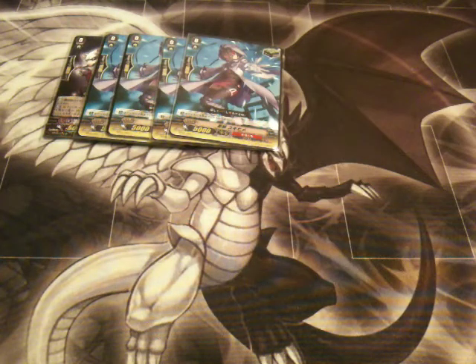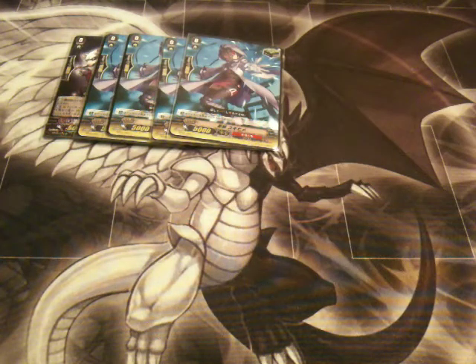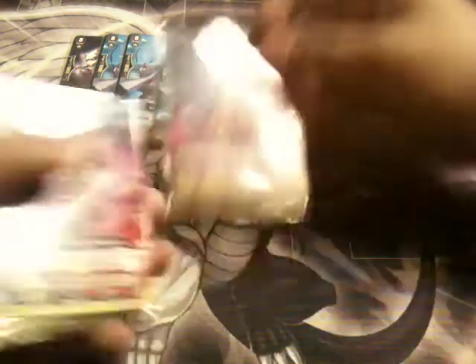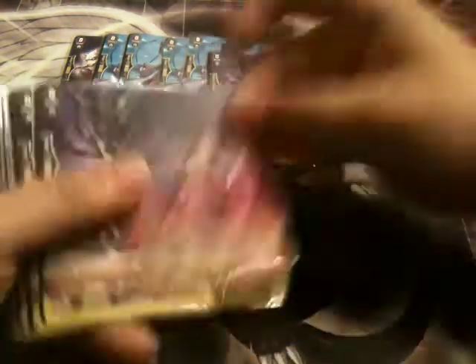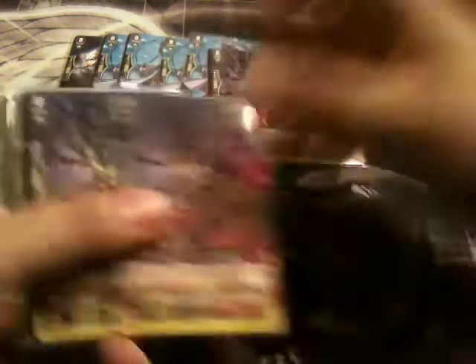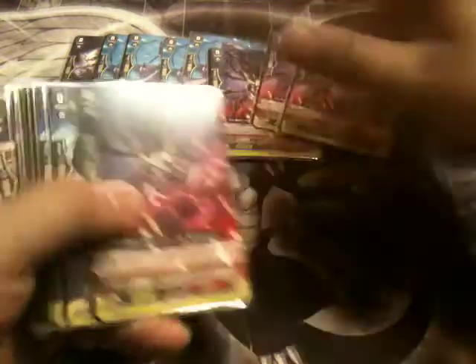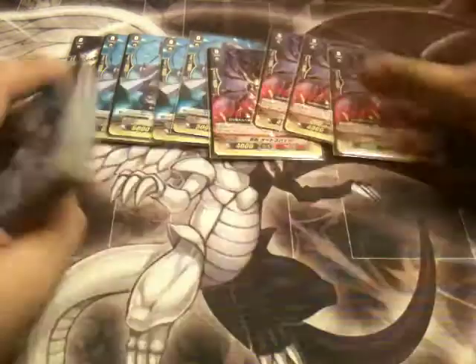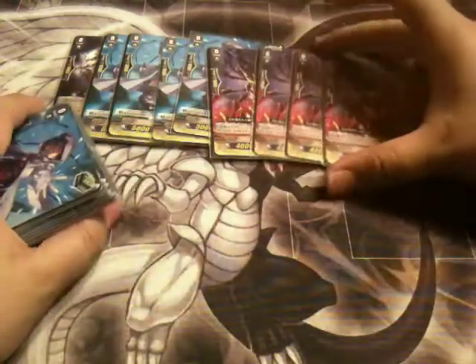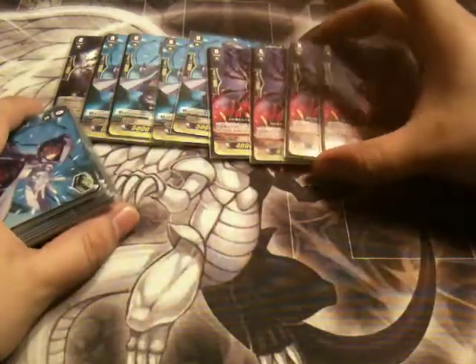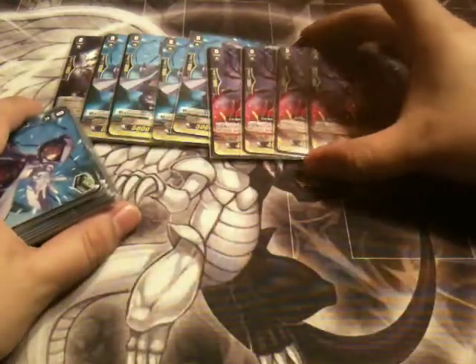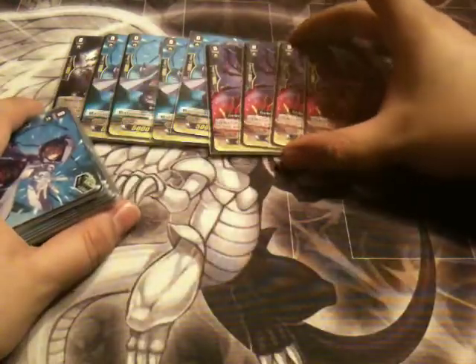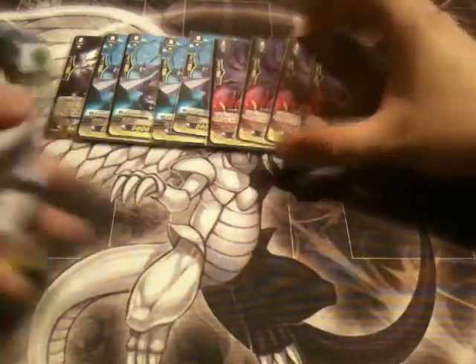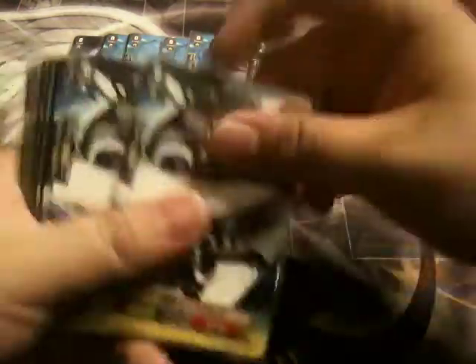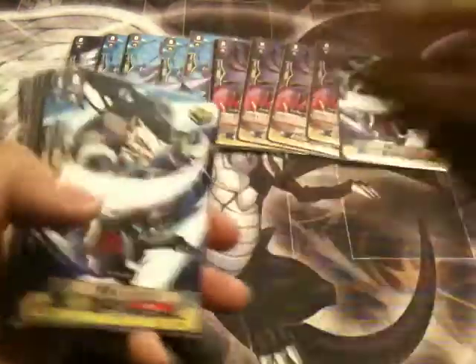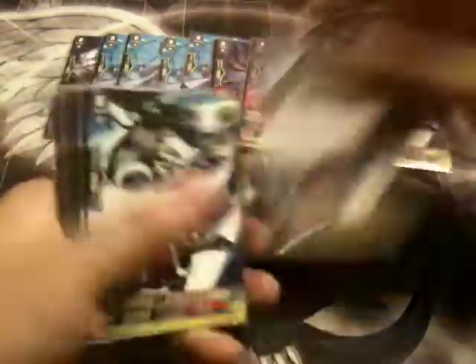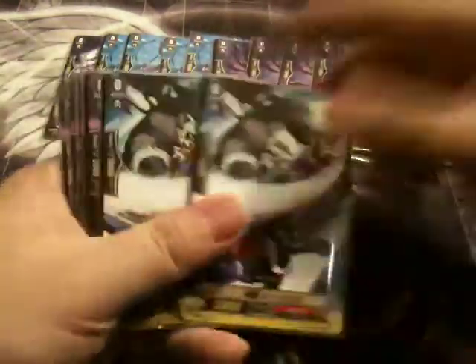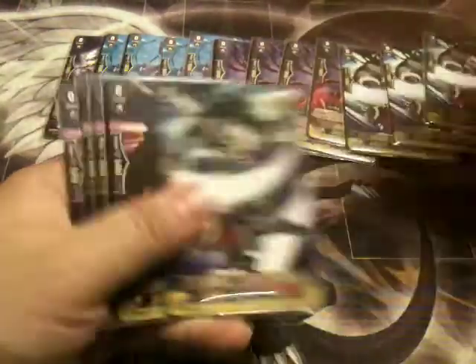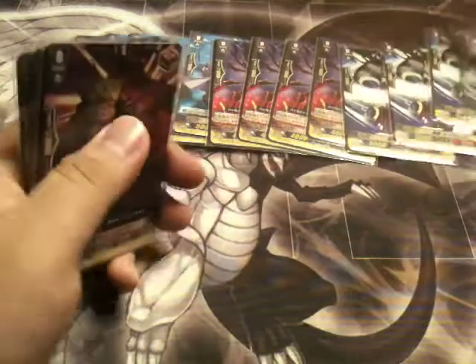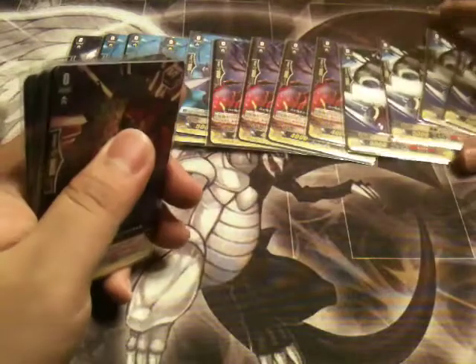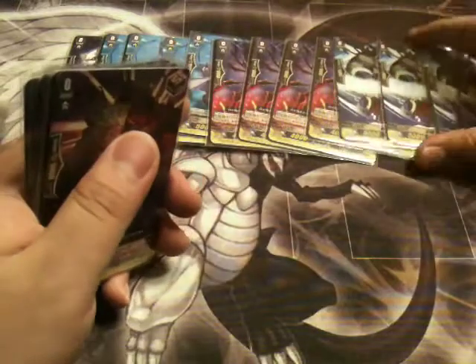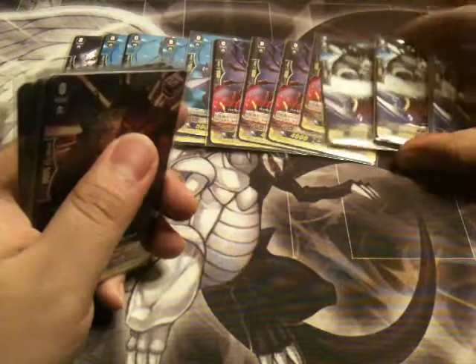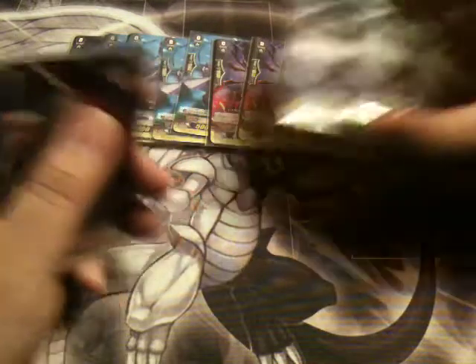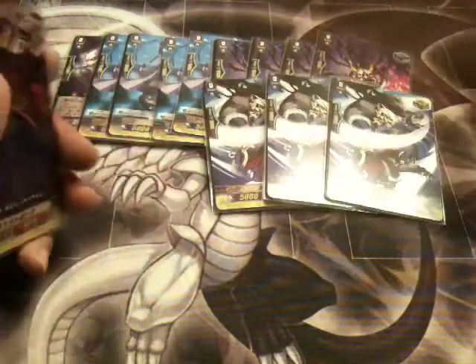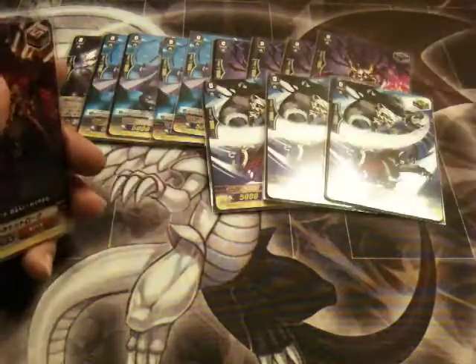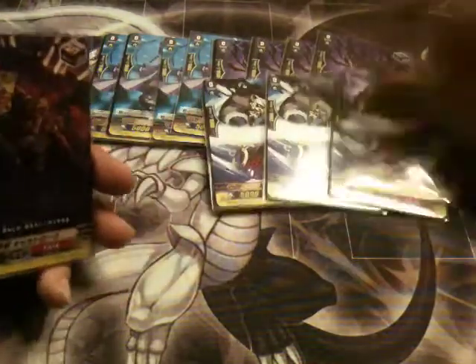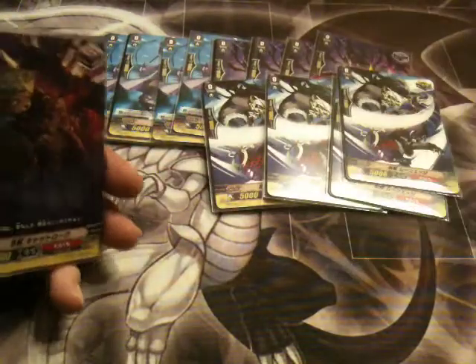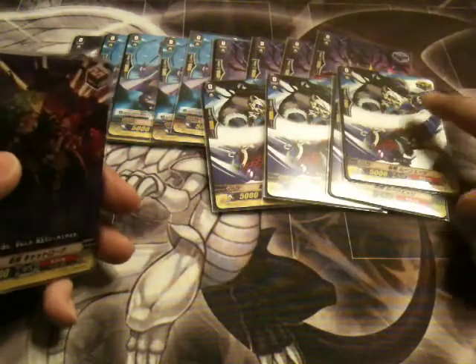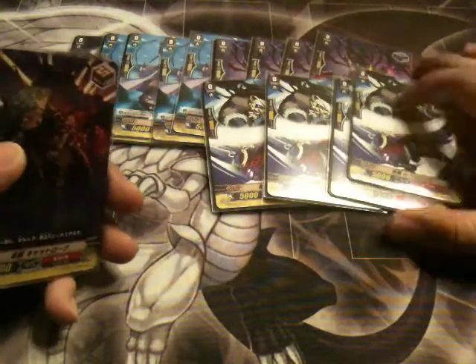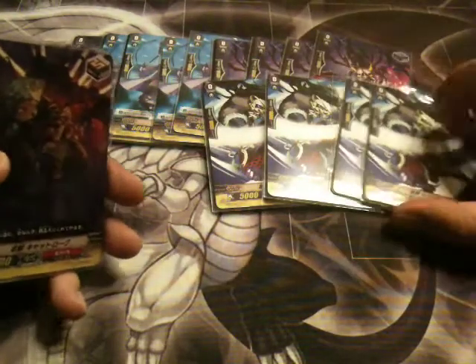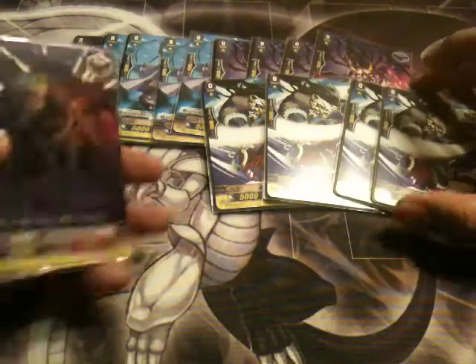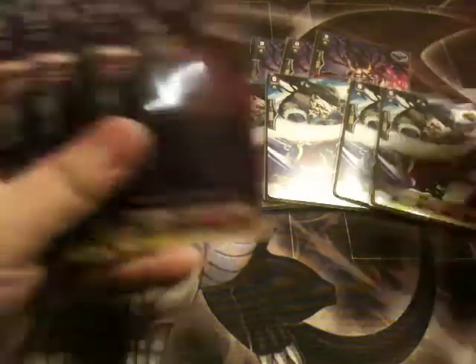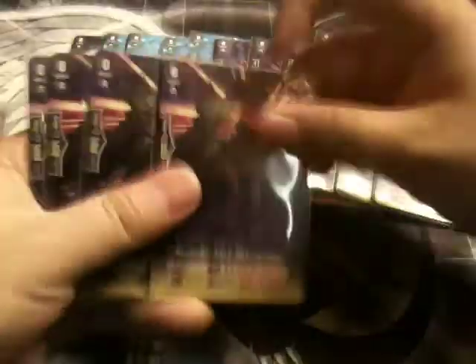So we got four heal triggers, four stand triggers. Stand triggers' effect sucks, don't even think about it. Four stealth beast moon edge is your critical trigger.